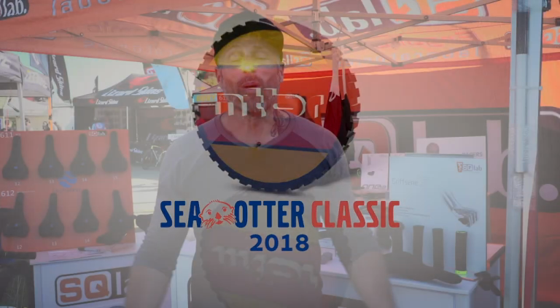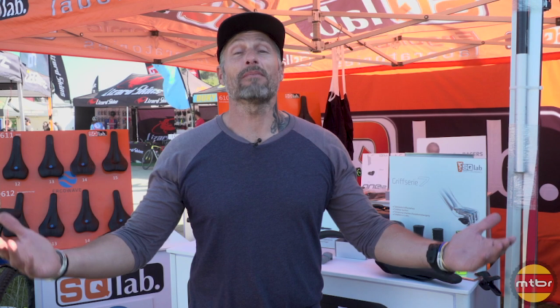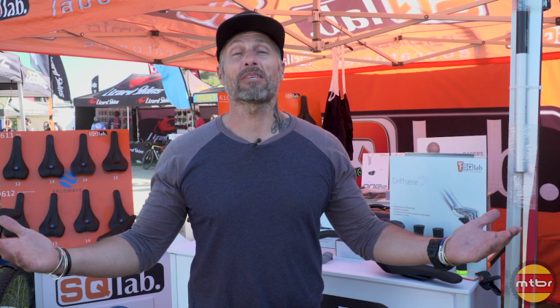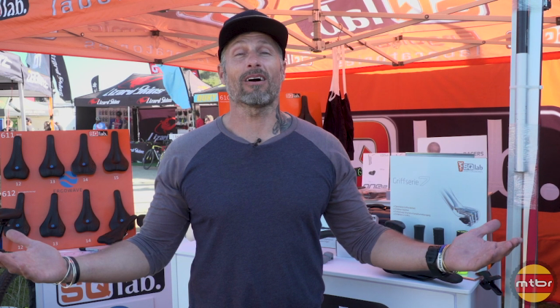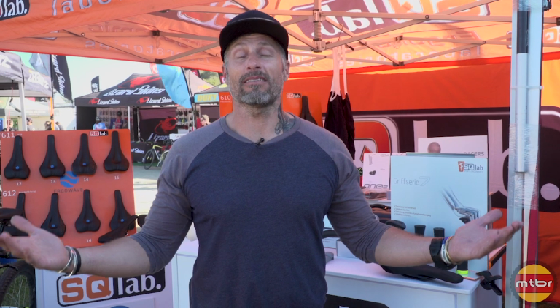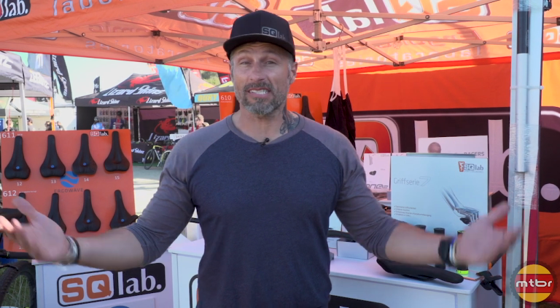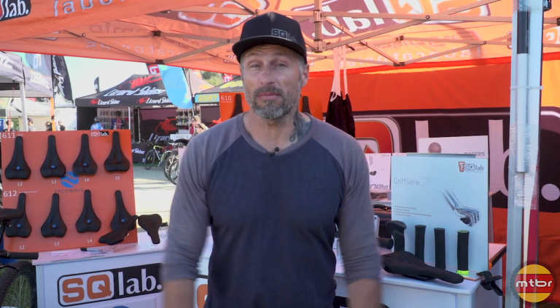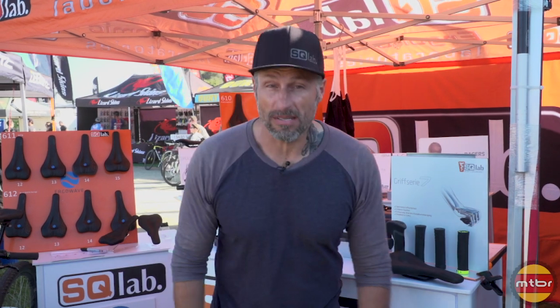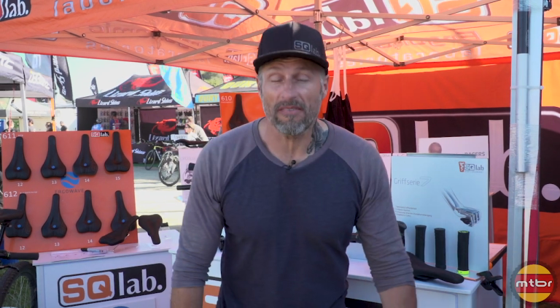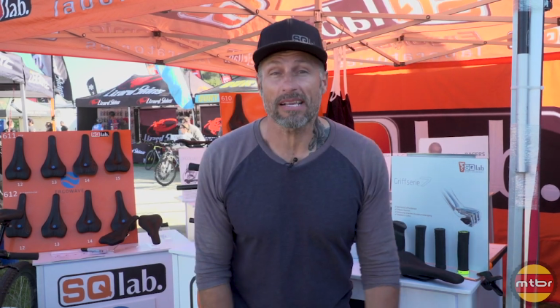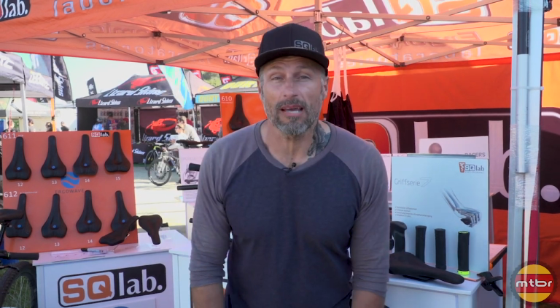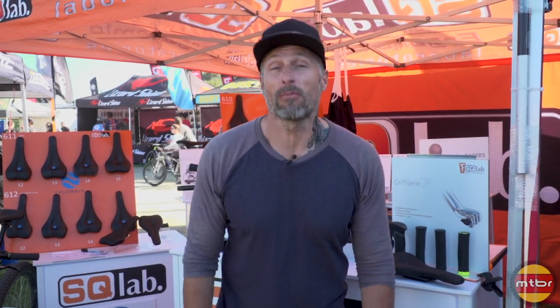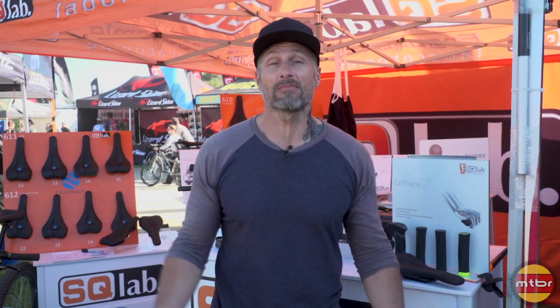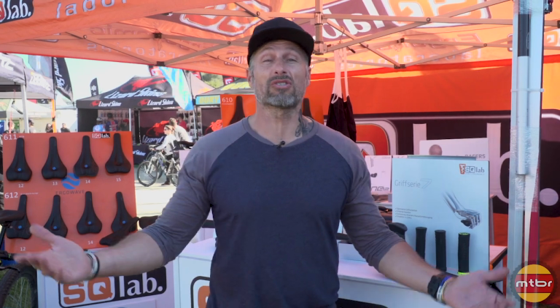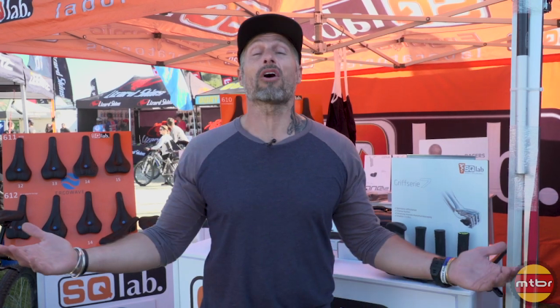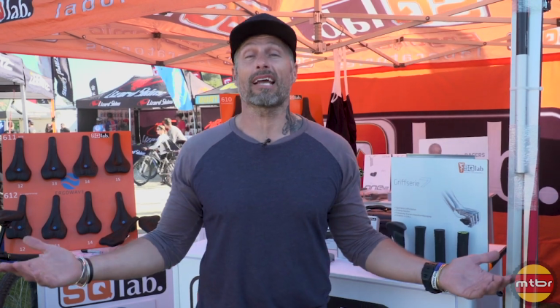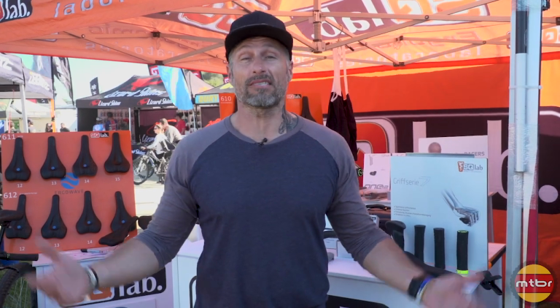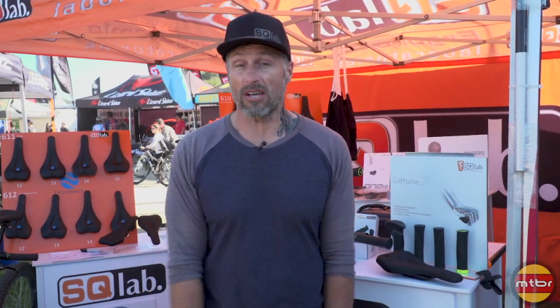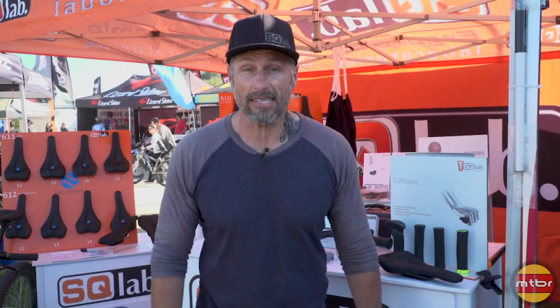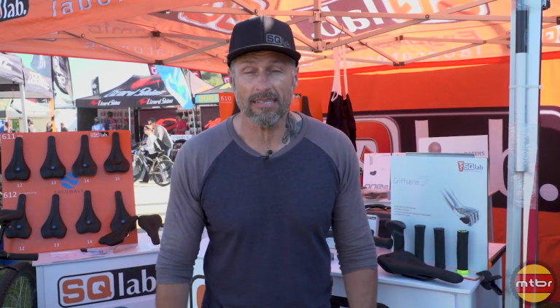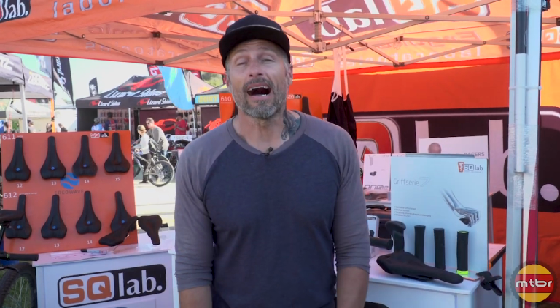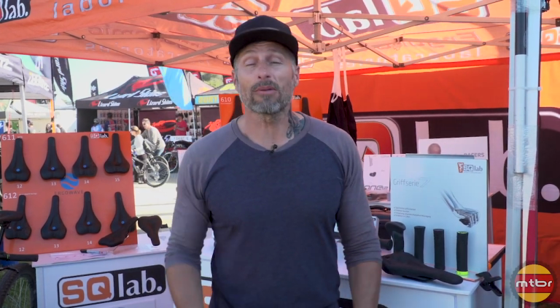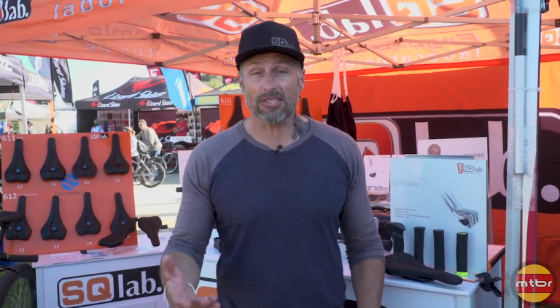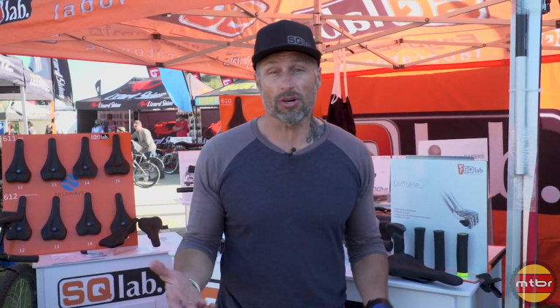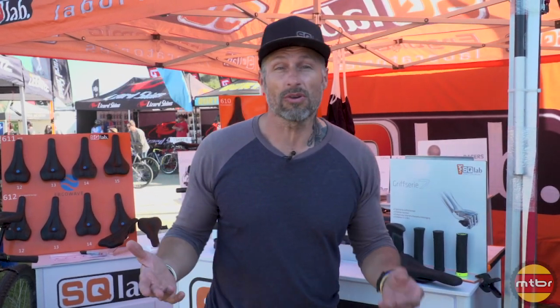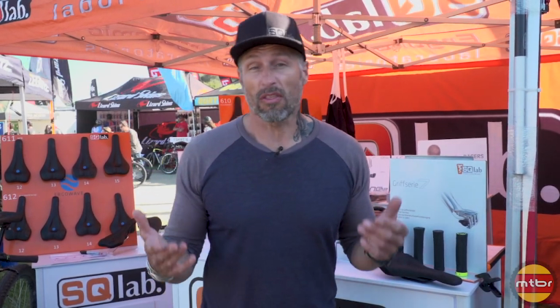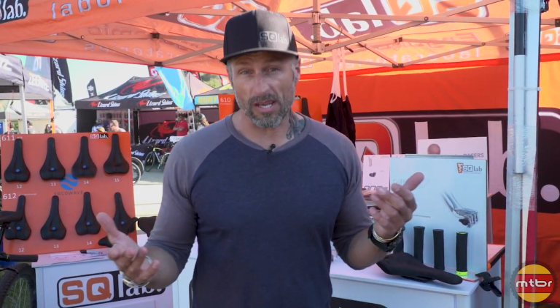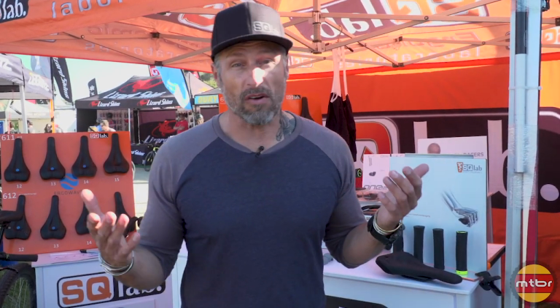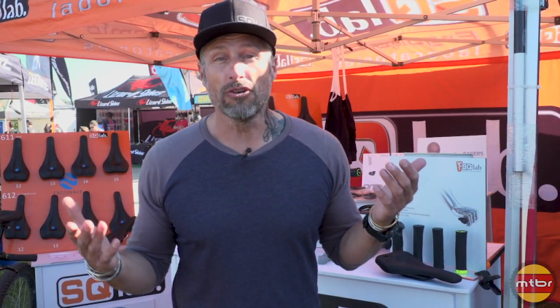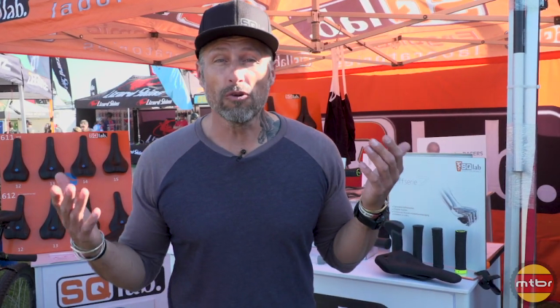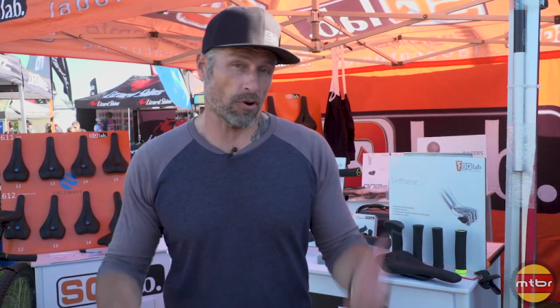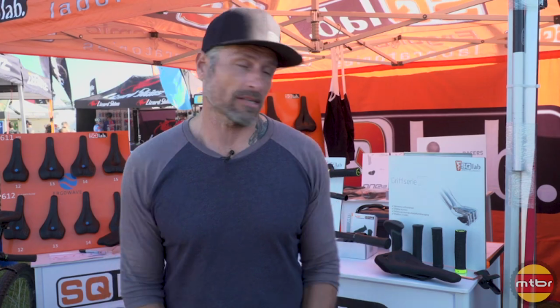Welcome MTBR, this is Tibor Simari from SQLAB. Welcome to Sea Auto Classic 2018. I would like to show you three of our new products.